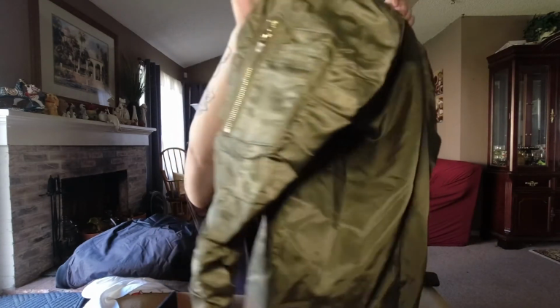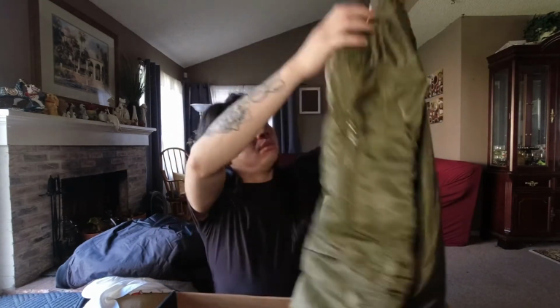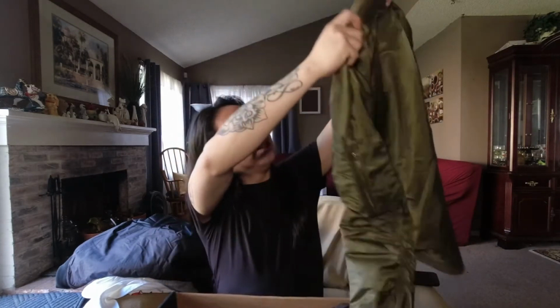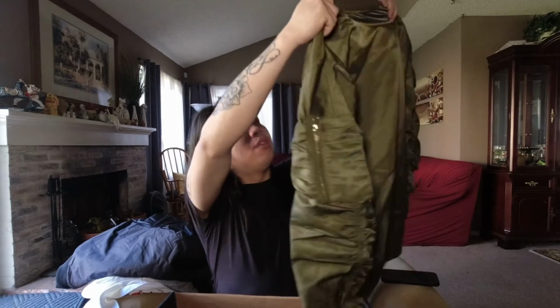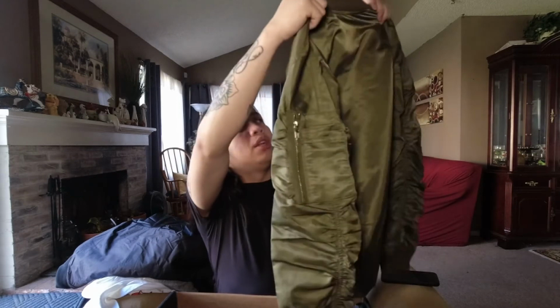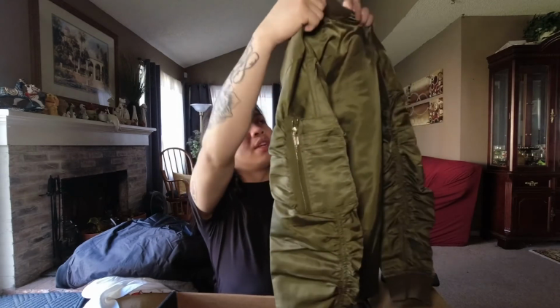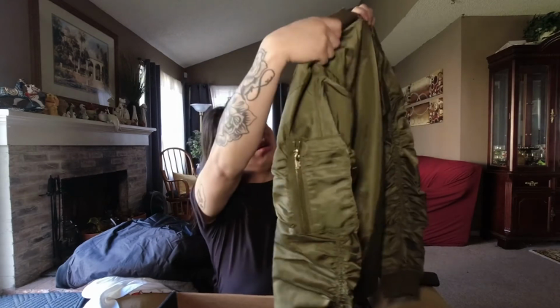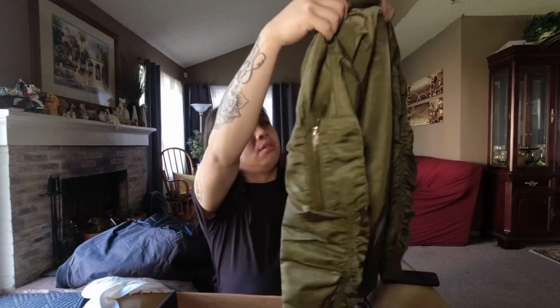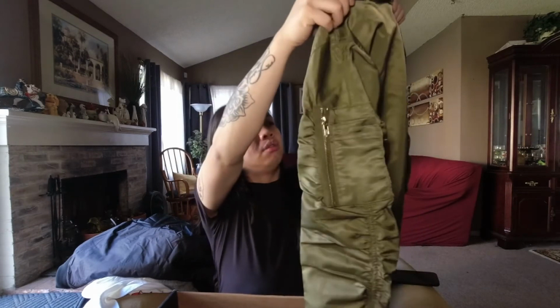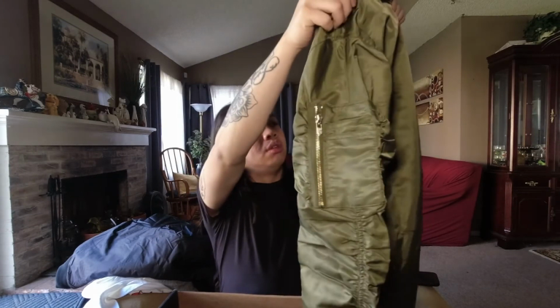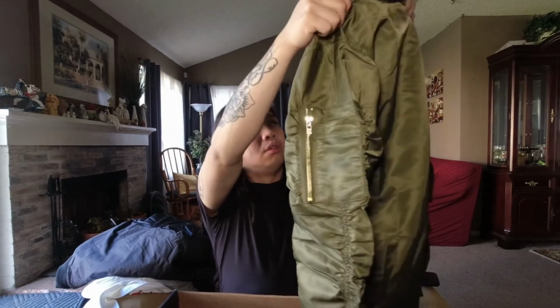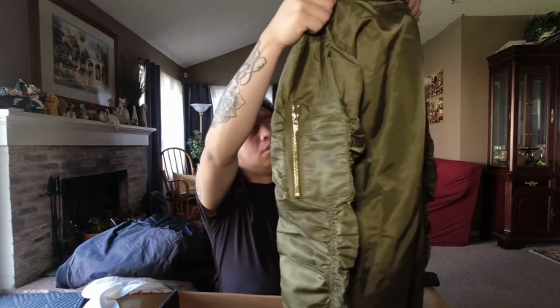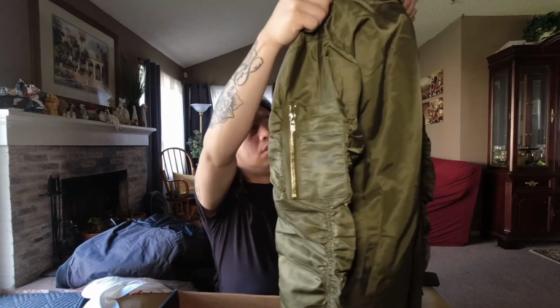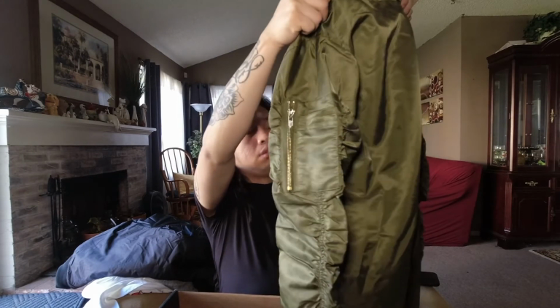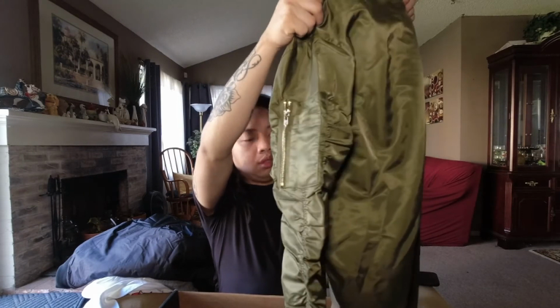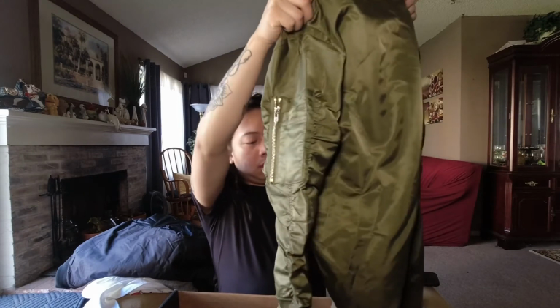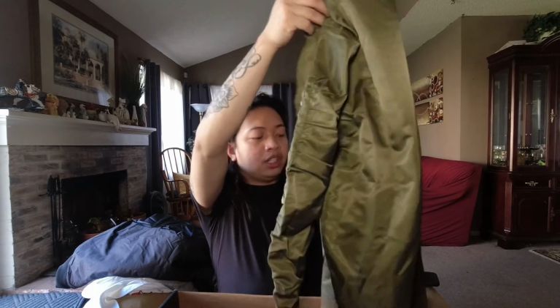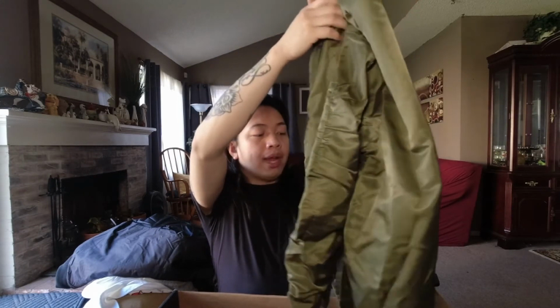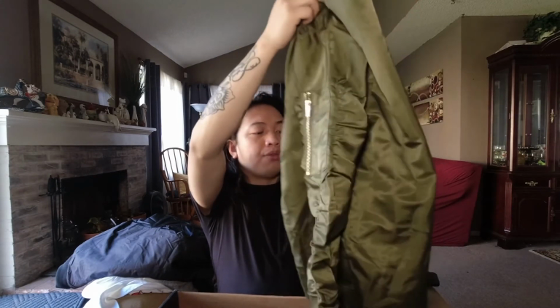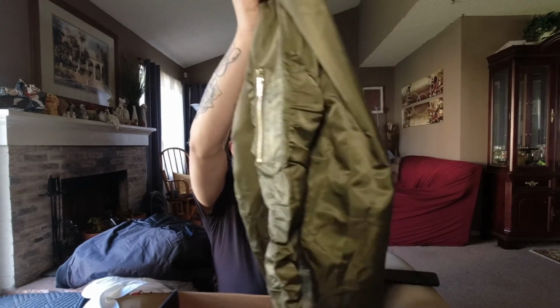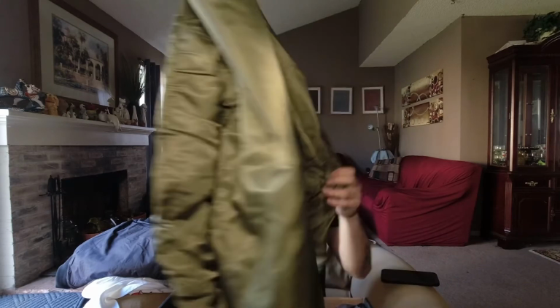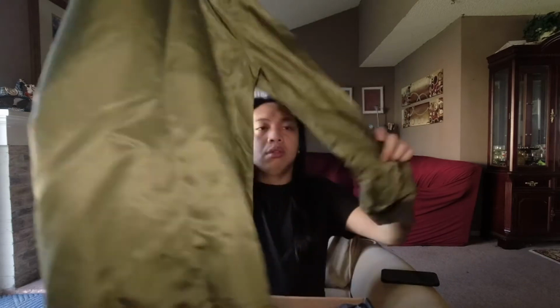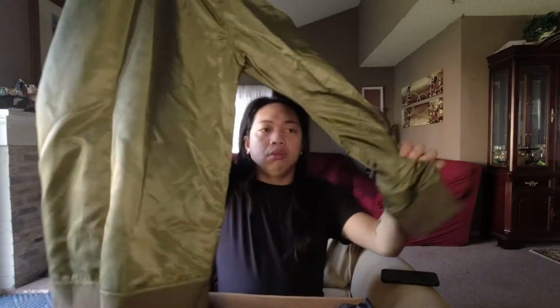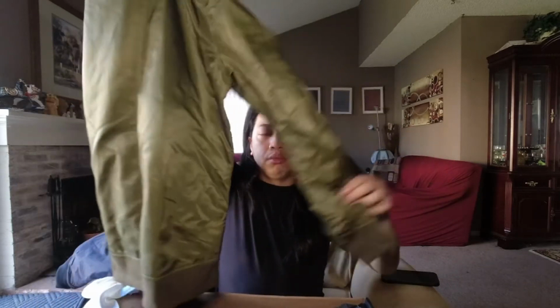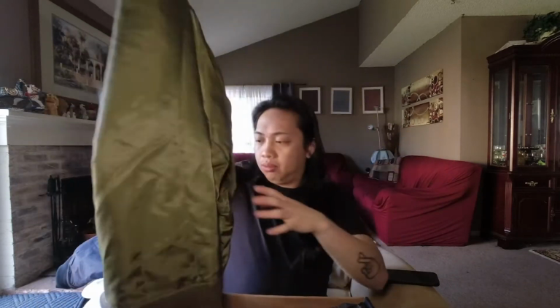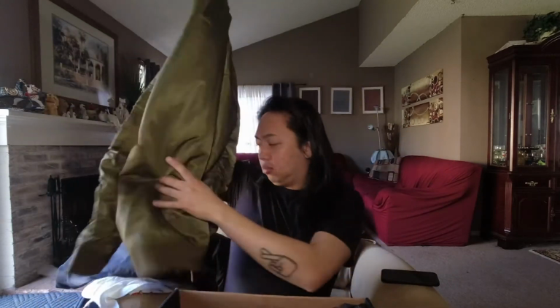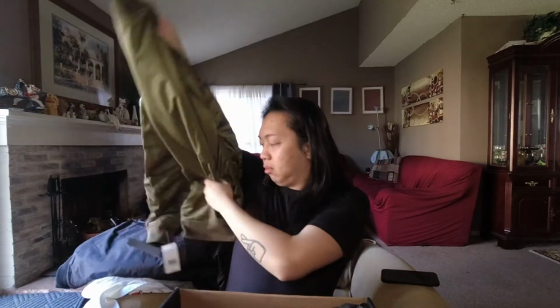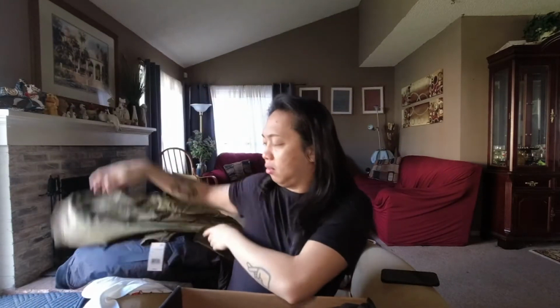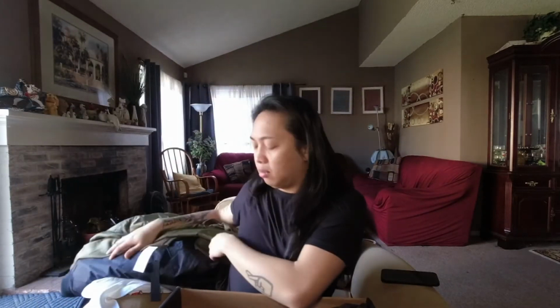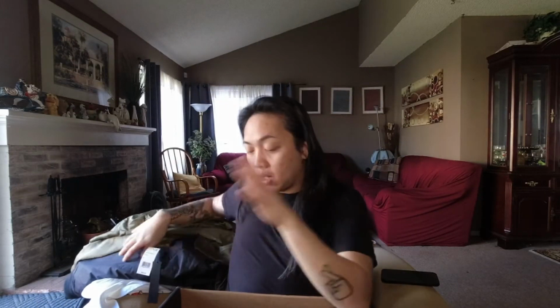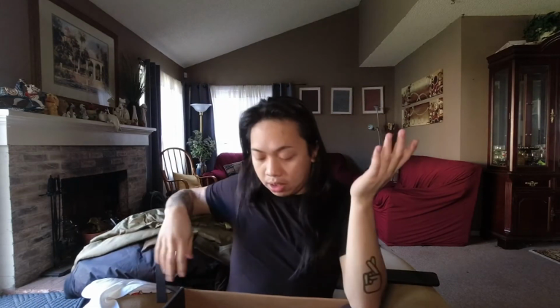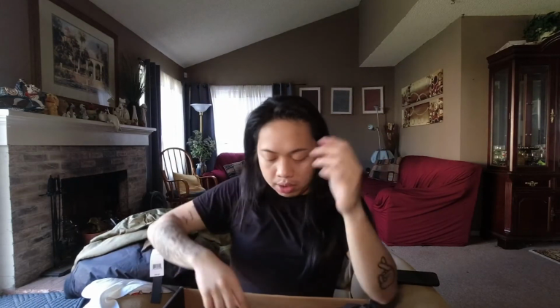This J. Walker one is giving me a TJ Maxx vibe. It's whatever.